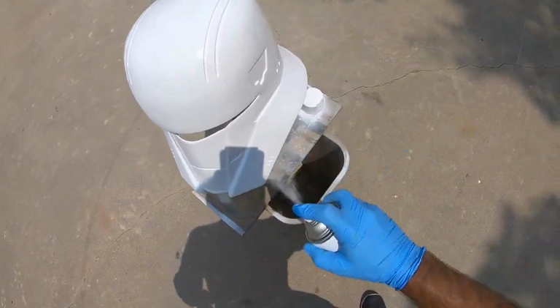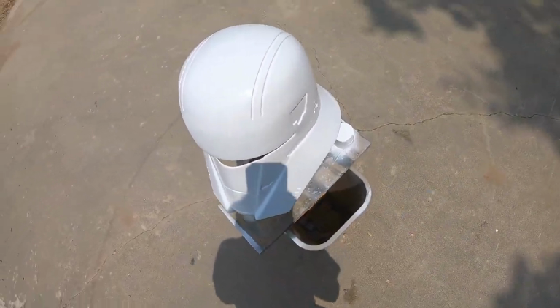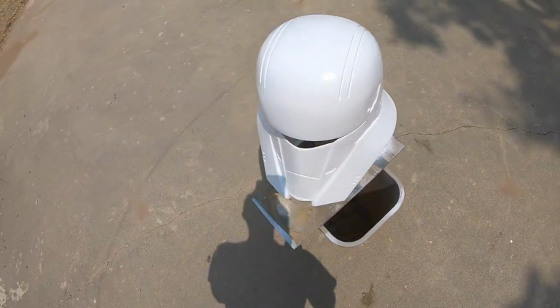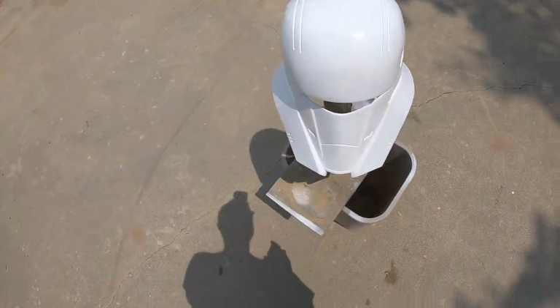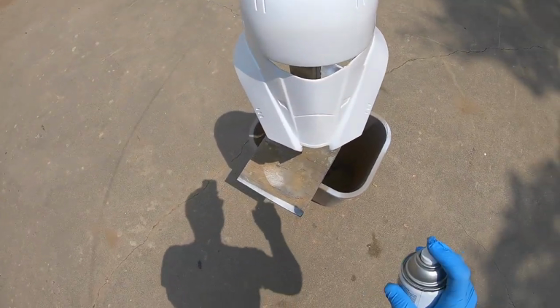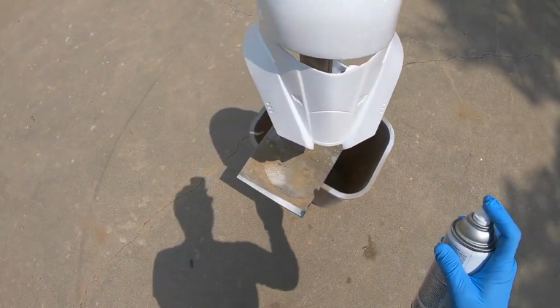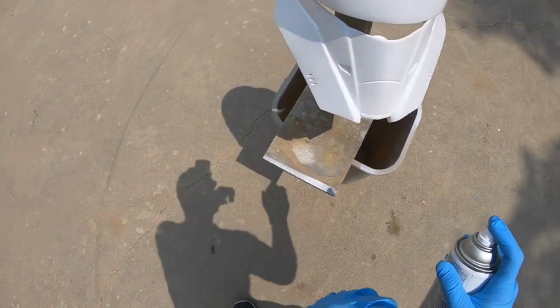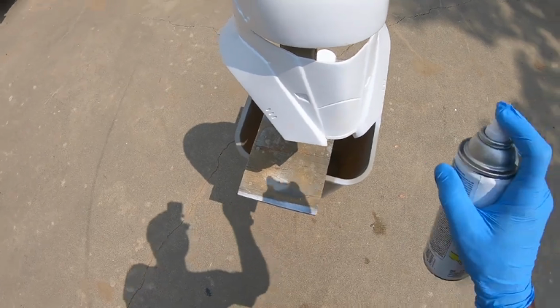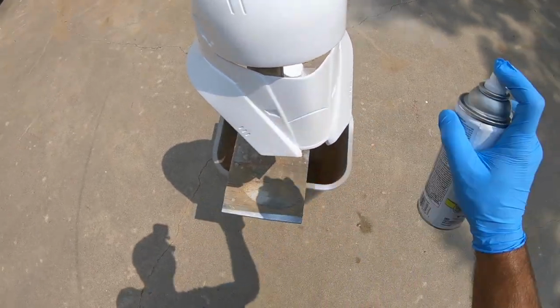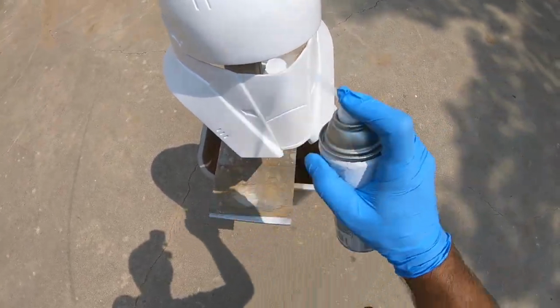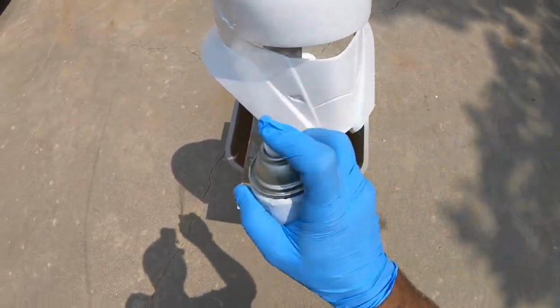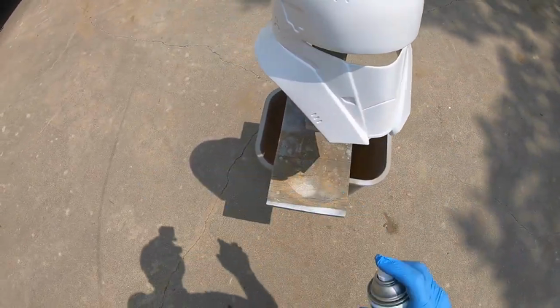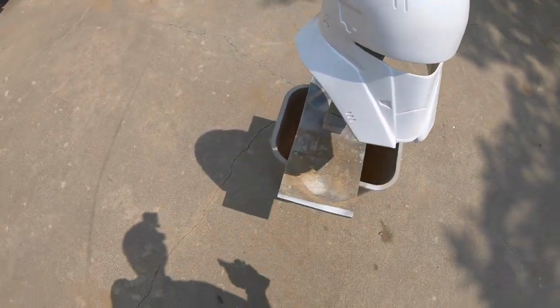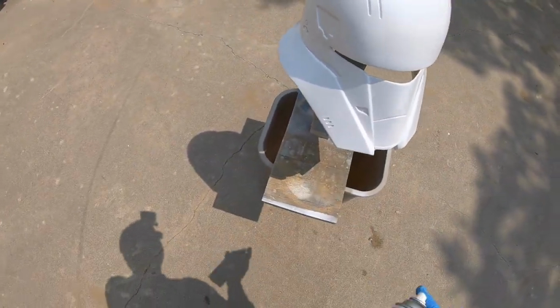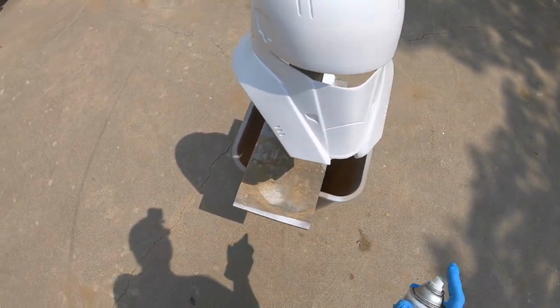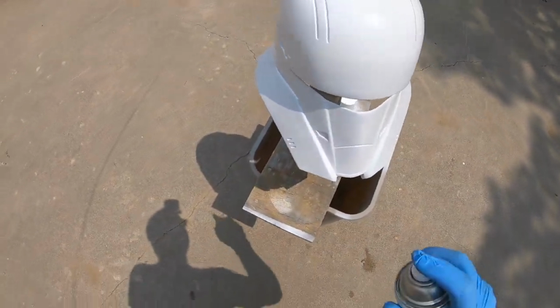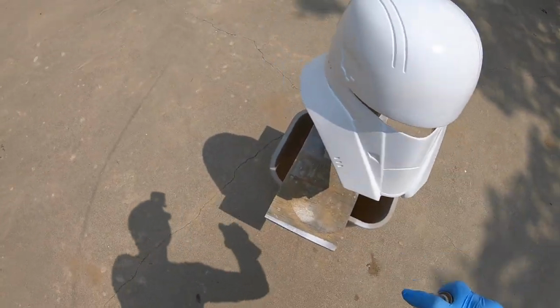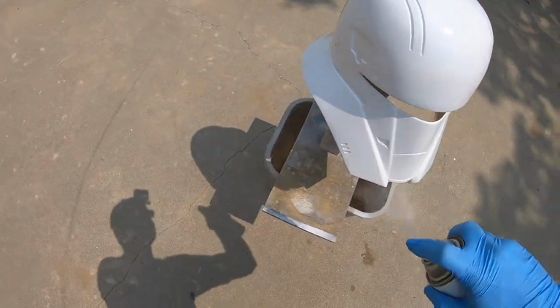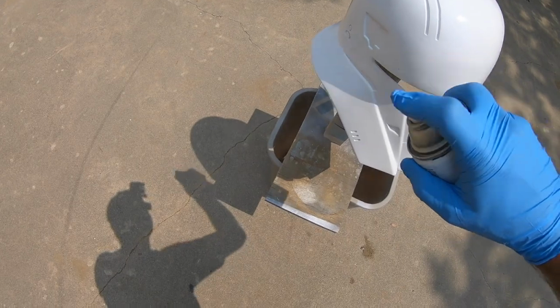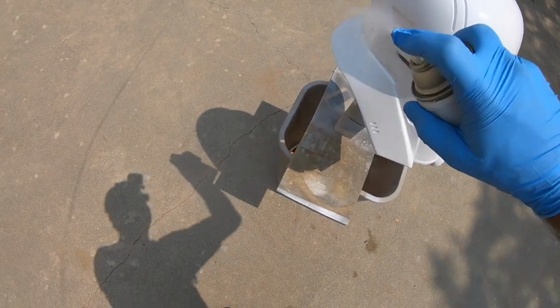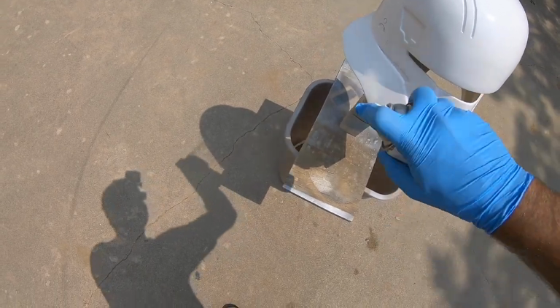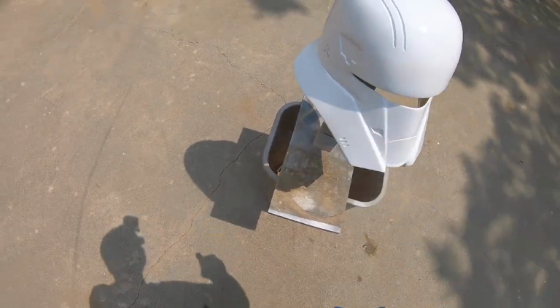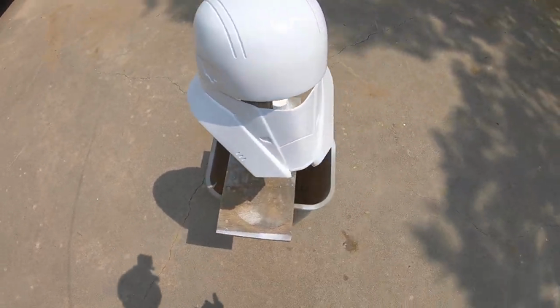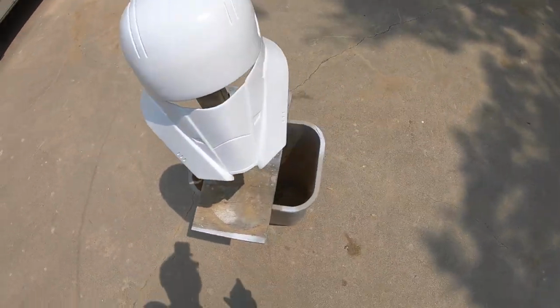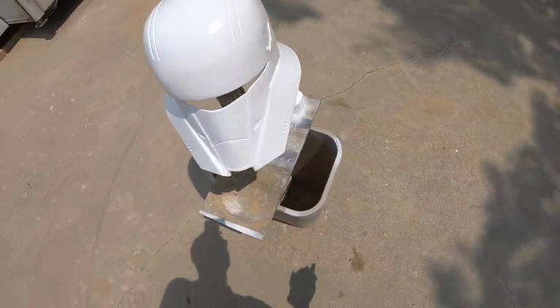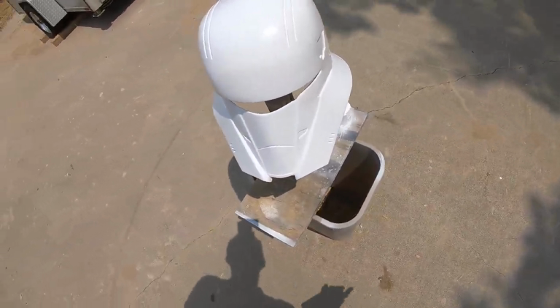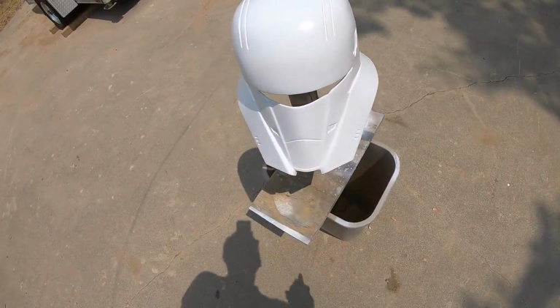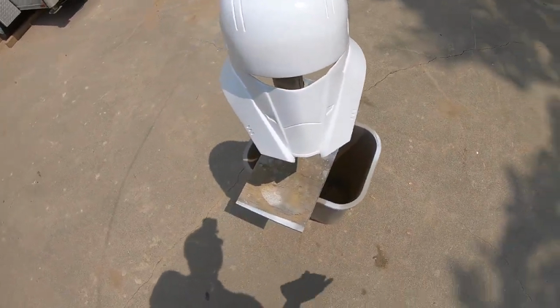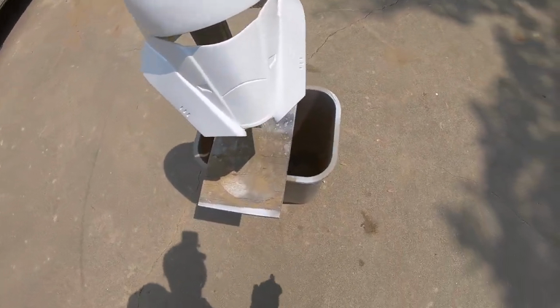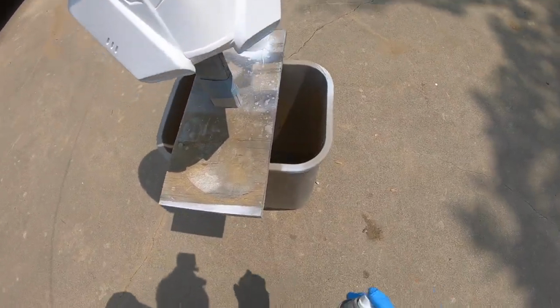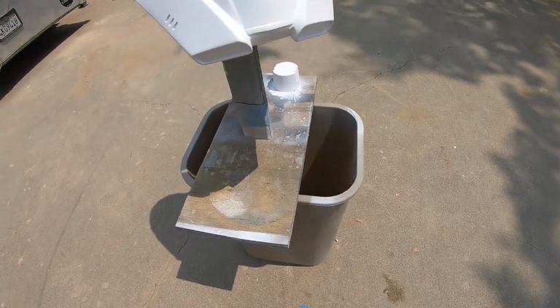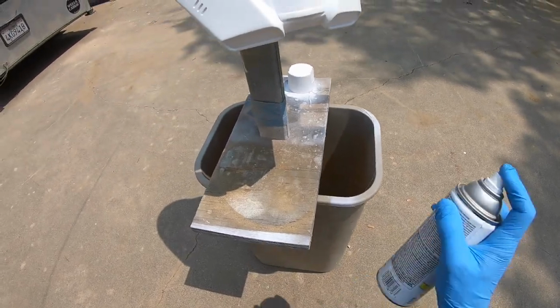You want to make sure you're avoiding overspray so you don't get that heavy texture. This is supposed to be a nice, pretty paint job on the tank helmet.